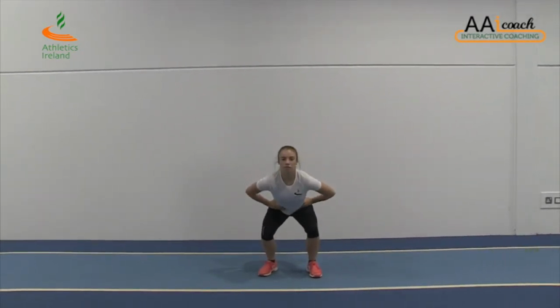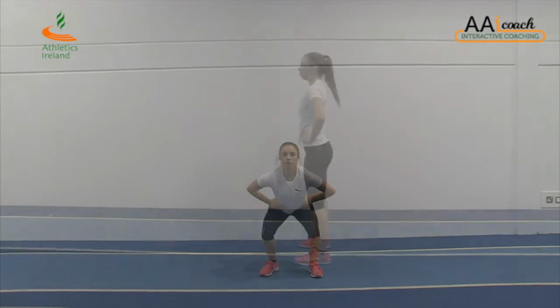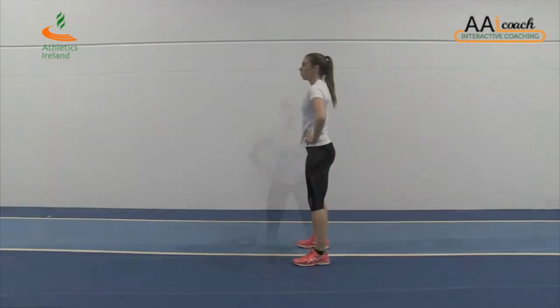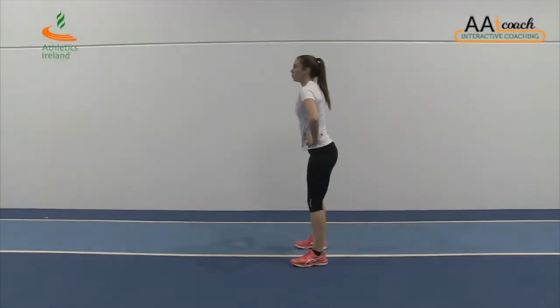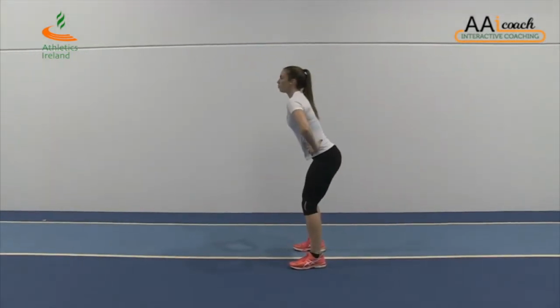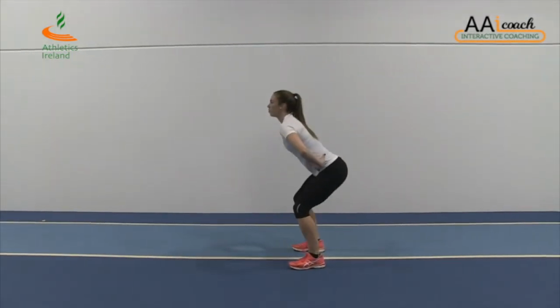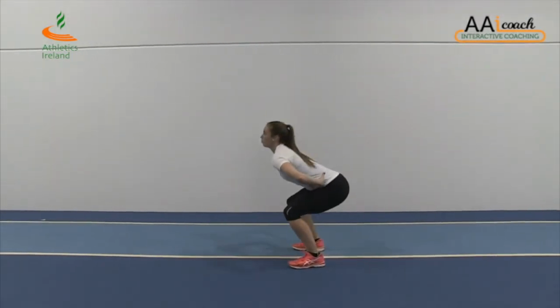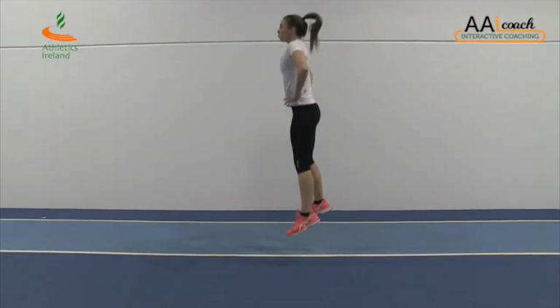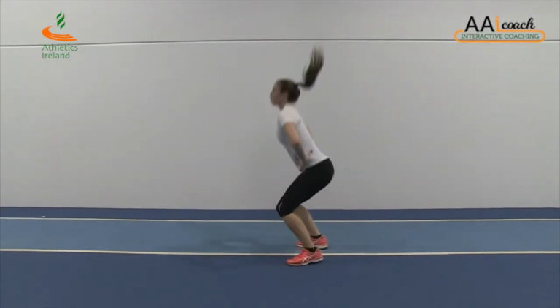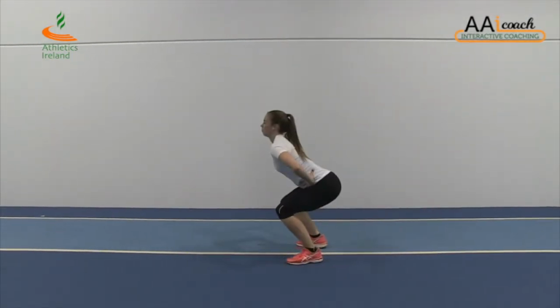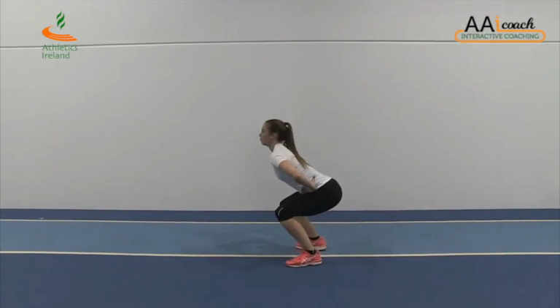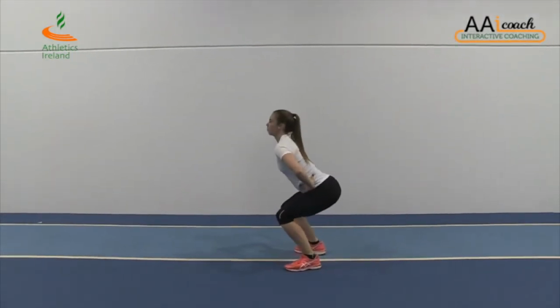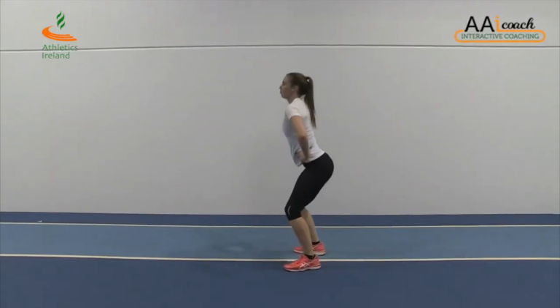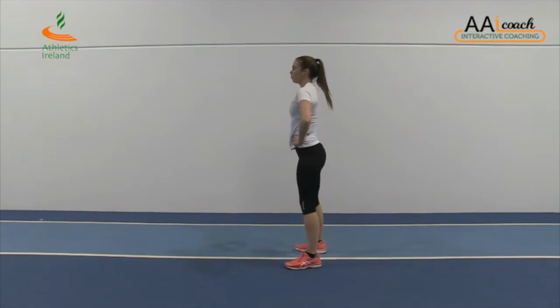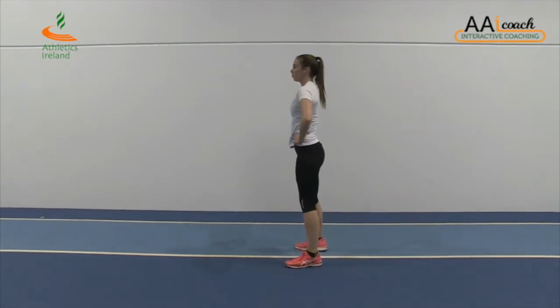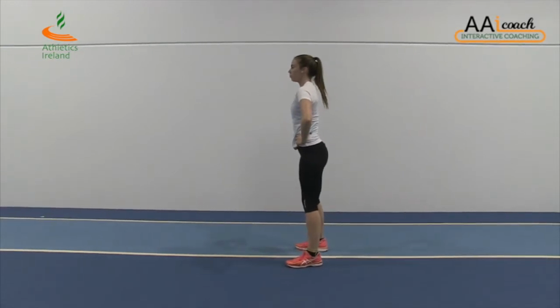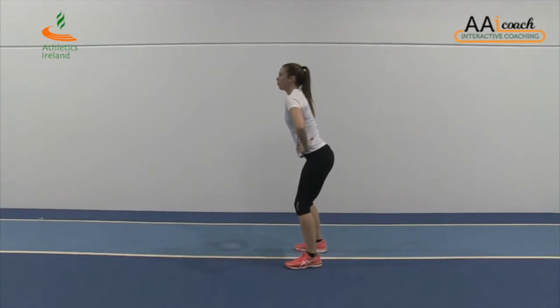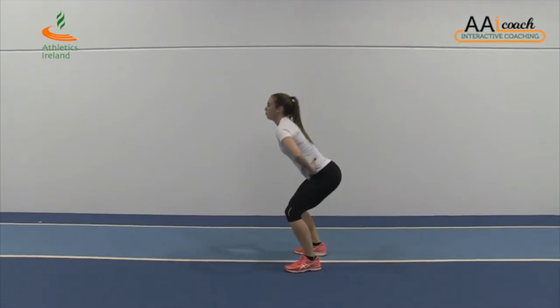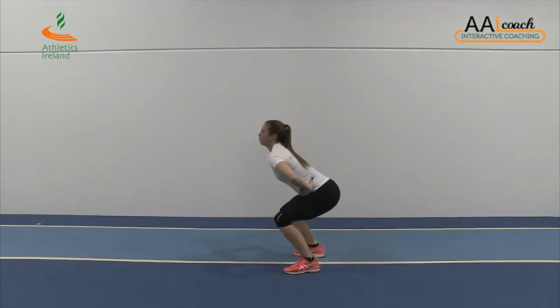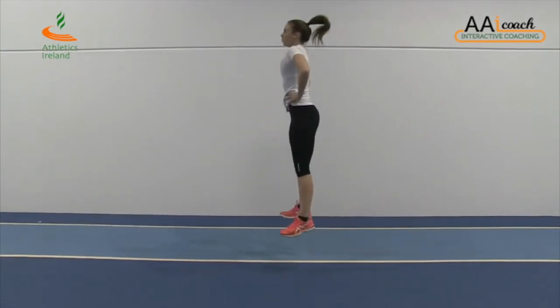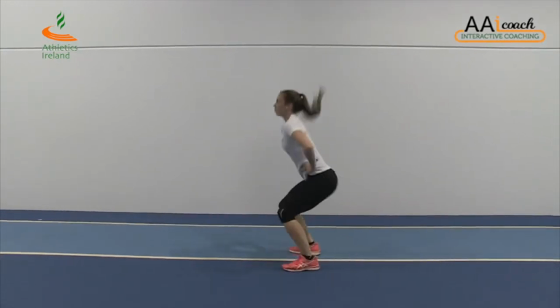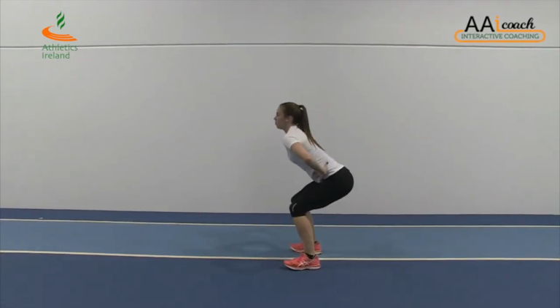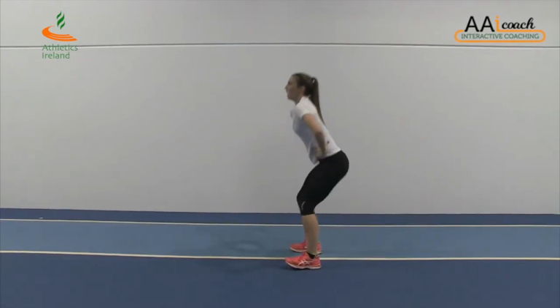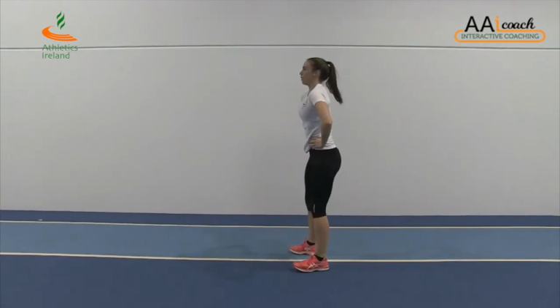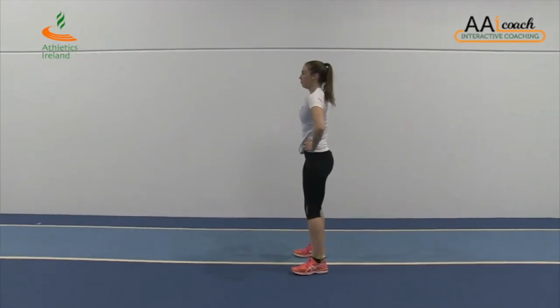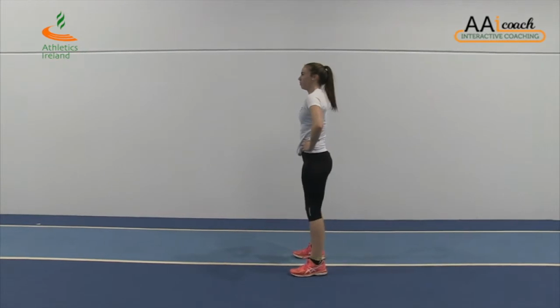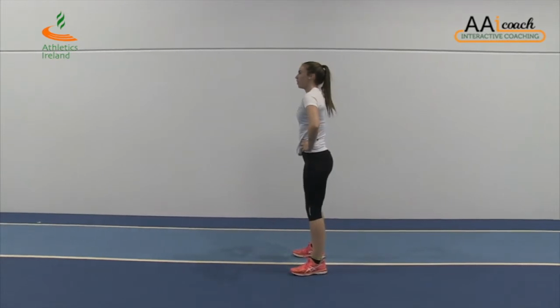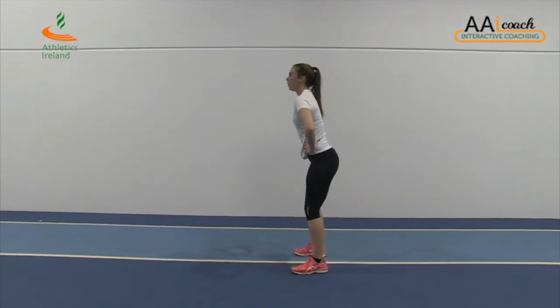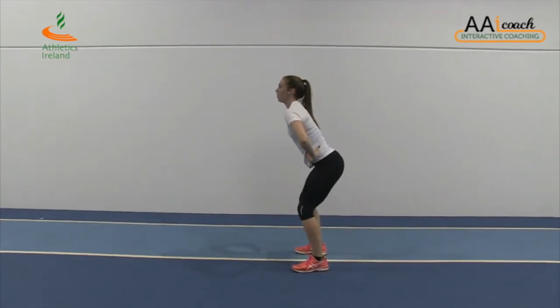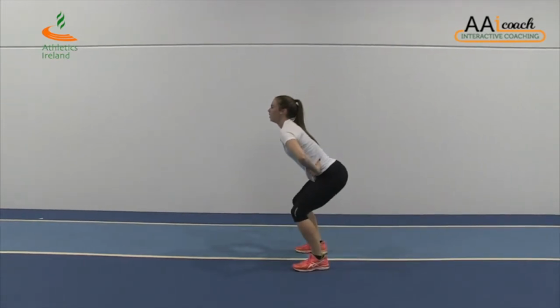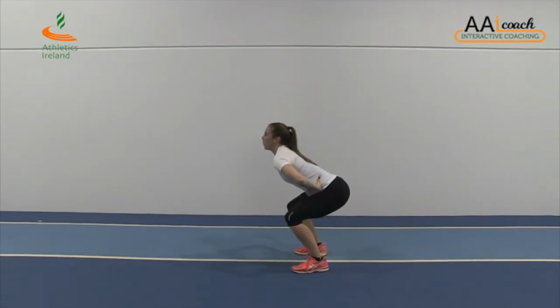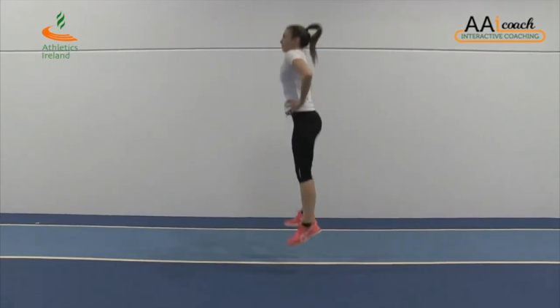As the athlete lands, they absorb the force on contact with the ground by flexing the hips and knees, ending in a squat position. During the landing phase, the emphasis should be on a soft landing and controlling knee position.